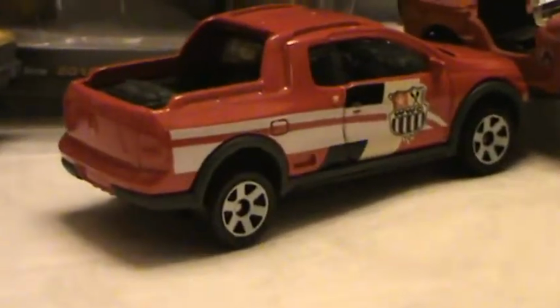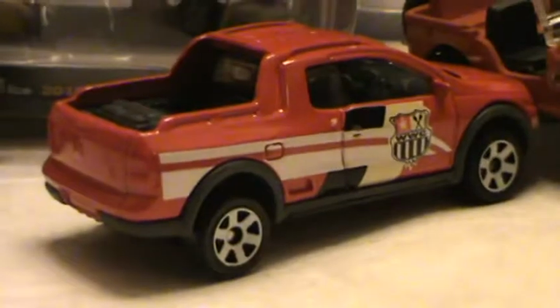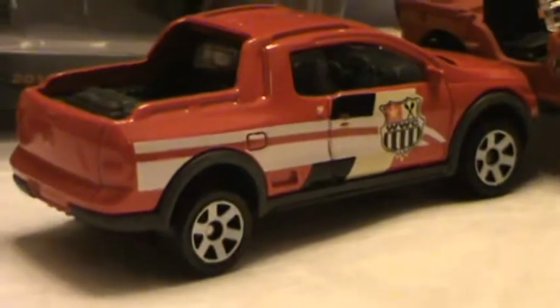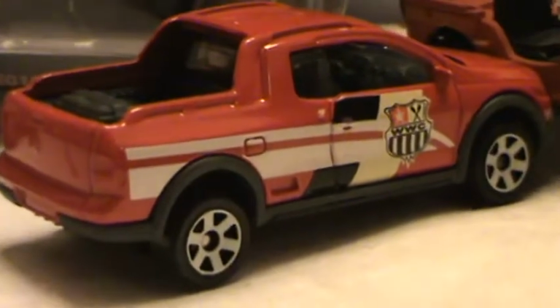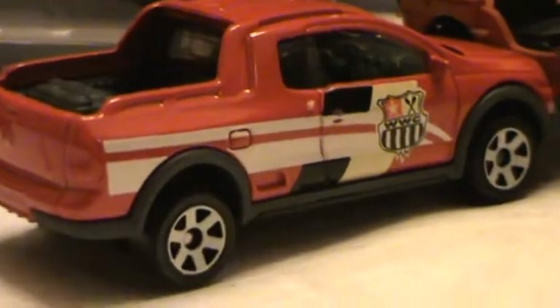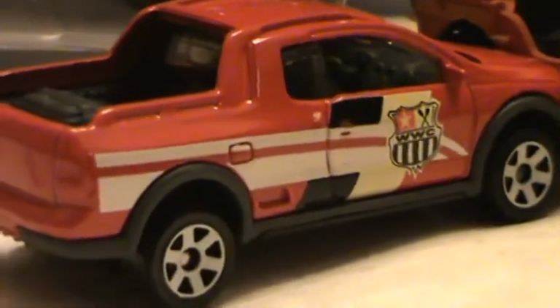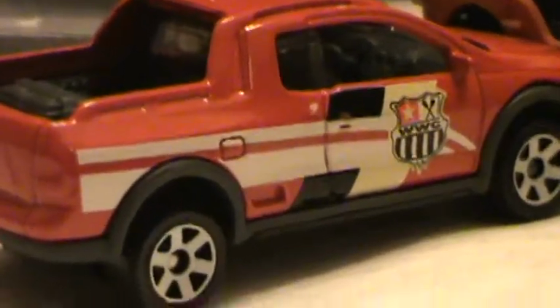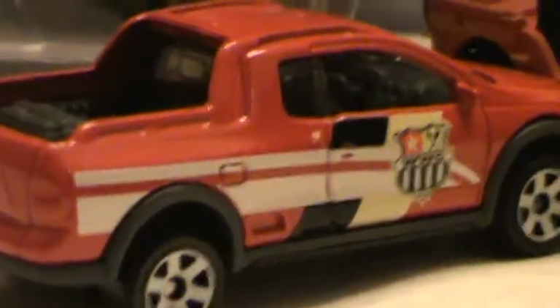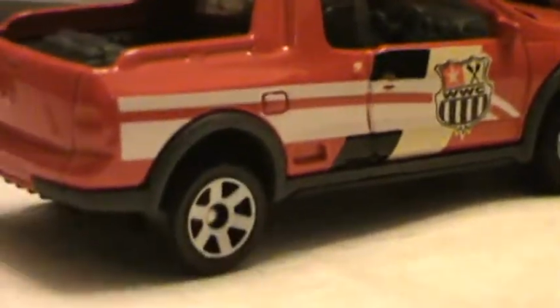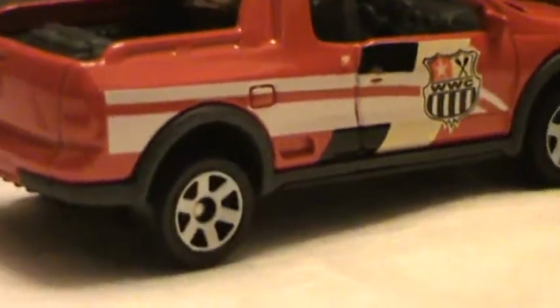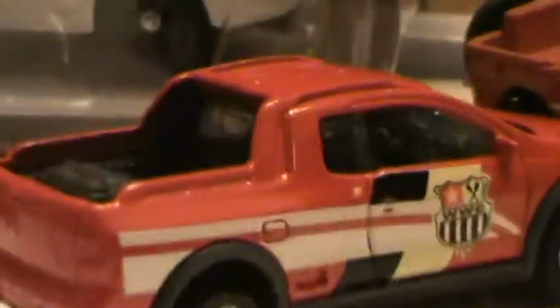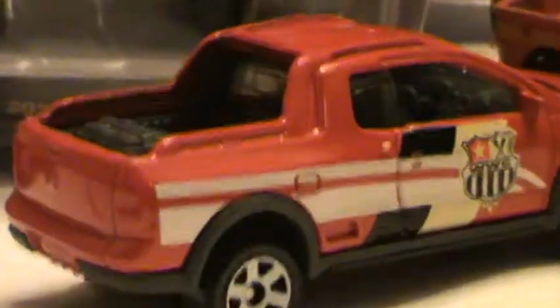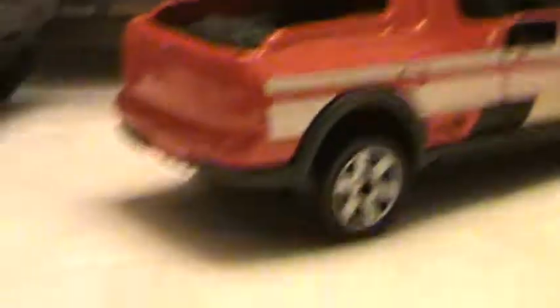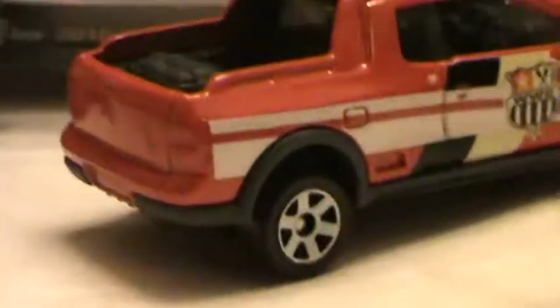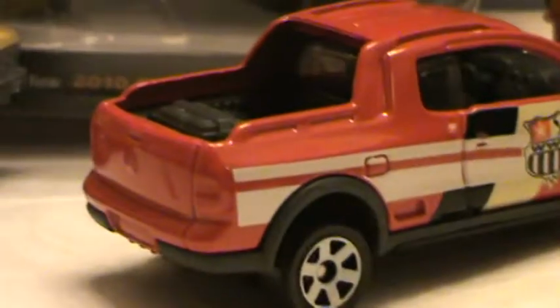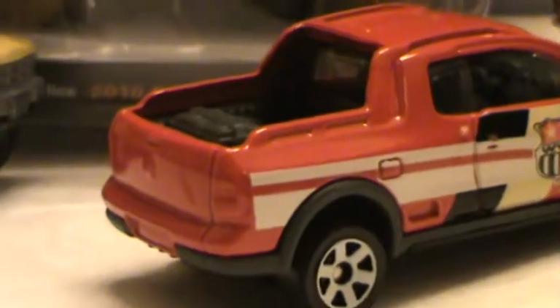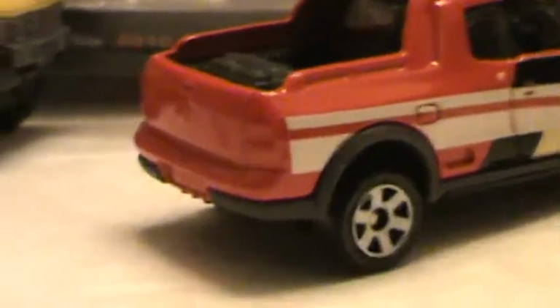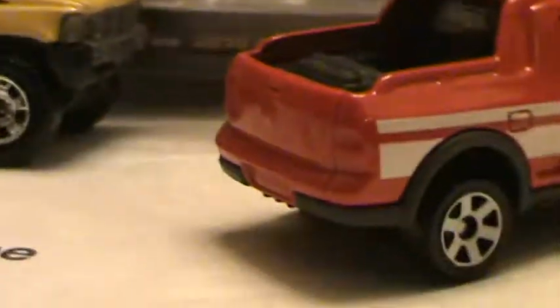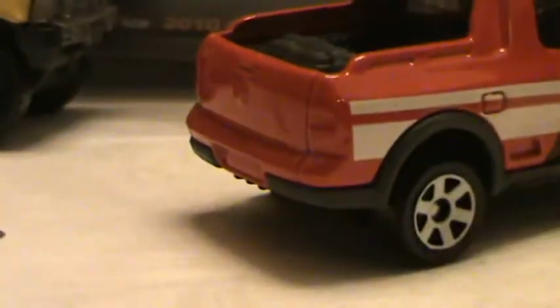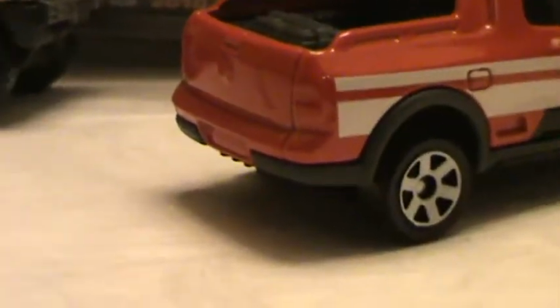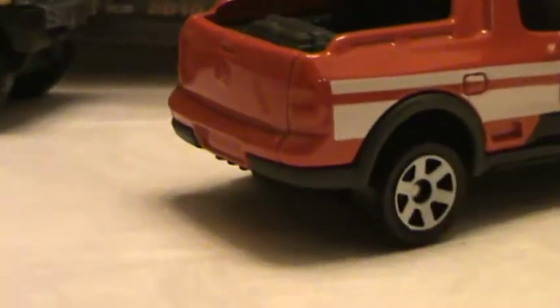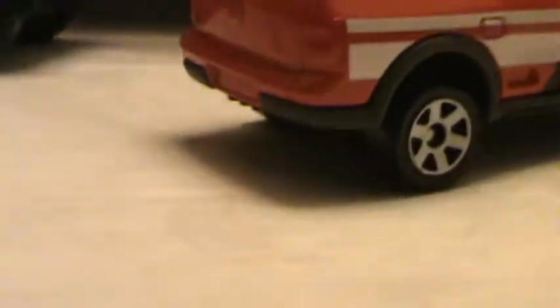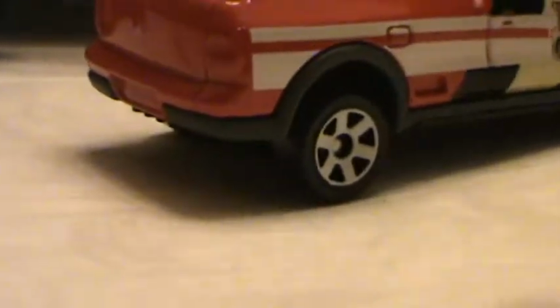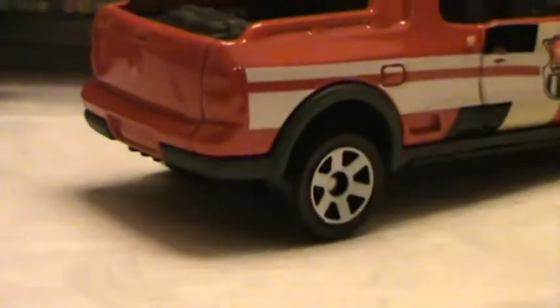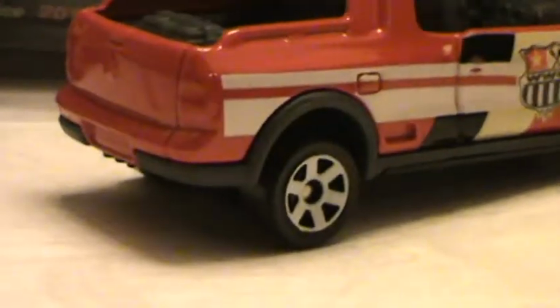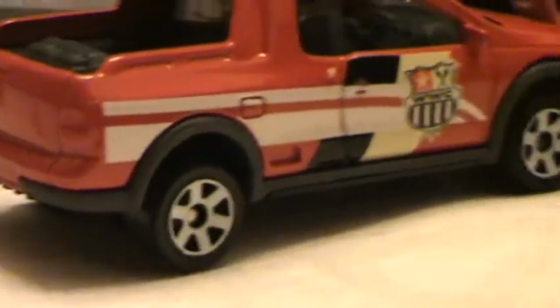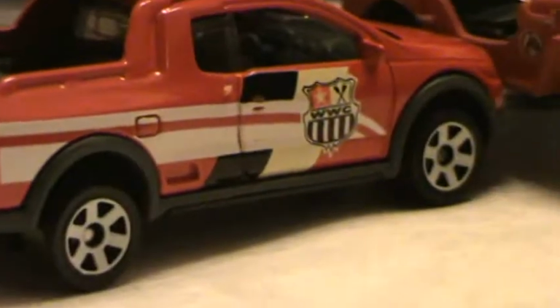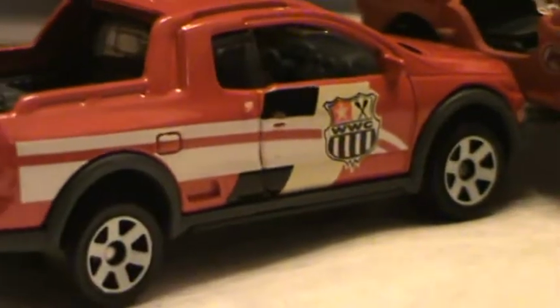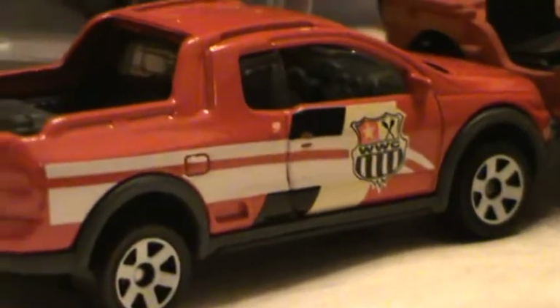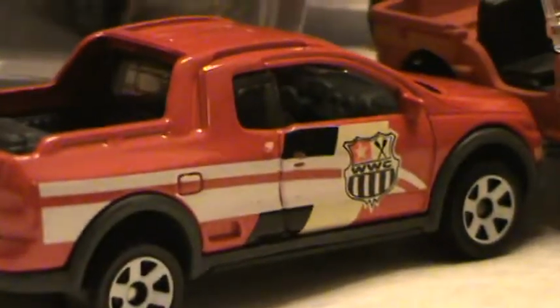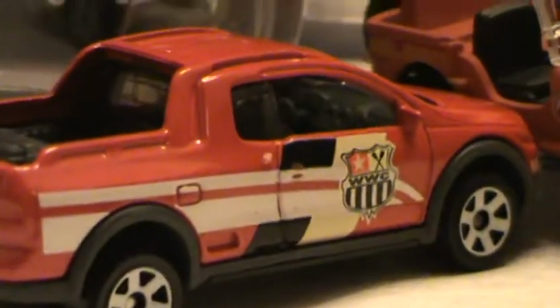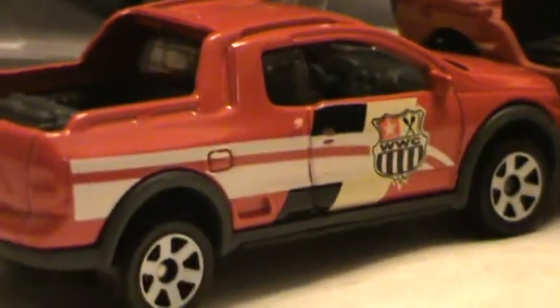It's the Volkswagen Salvero. Looking on the side, you can see the paint scheme looks pretty cool — I like that stripe. It would be cool if they had that kind of paint scheme on a Crown Vic or something like that for a police car; I think that would look pretty cool.